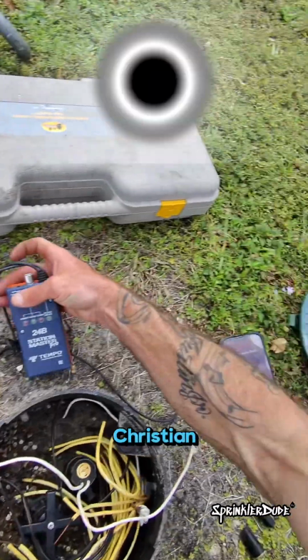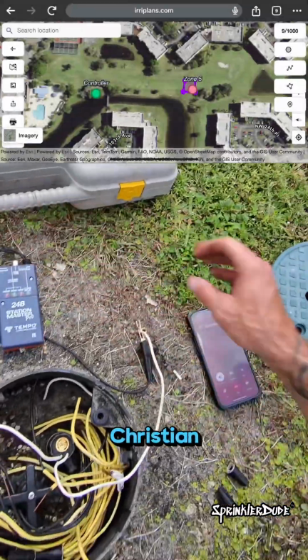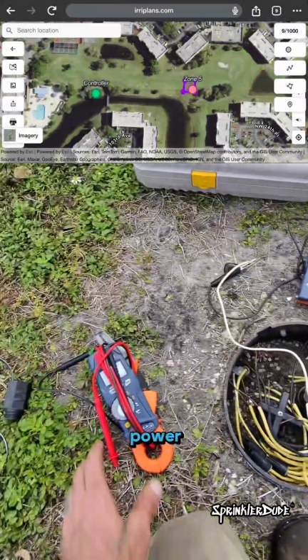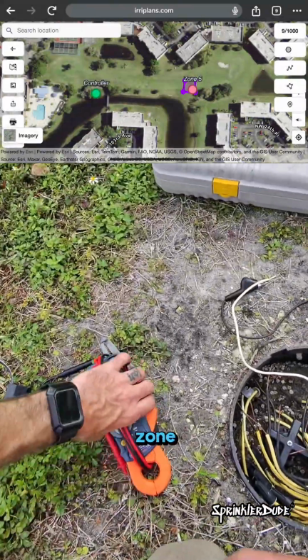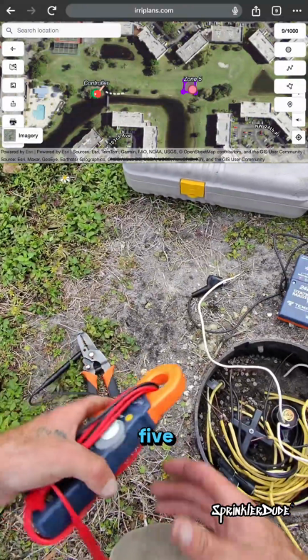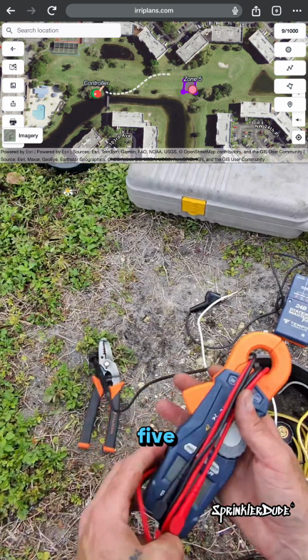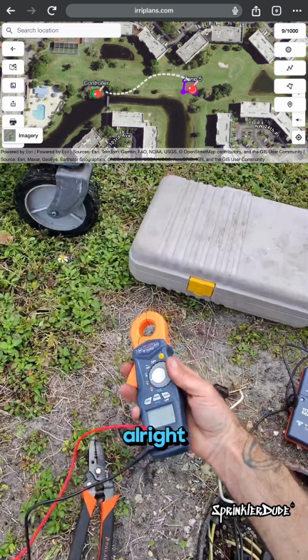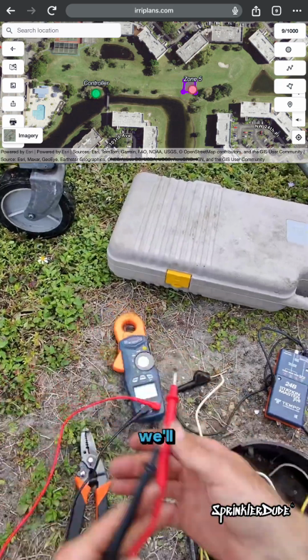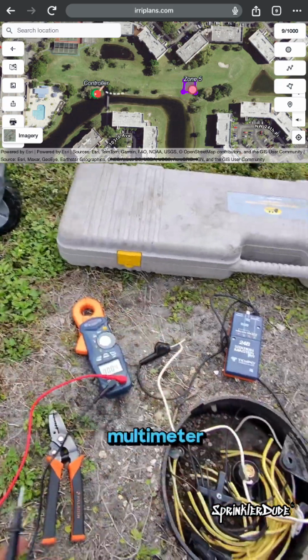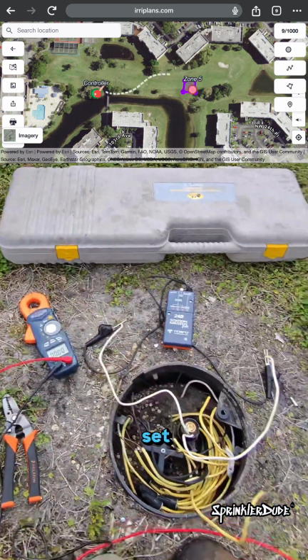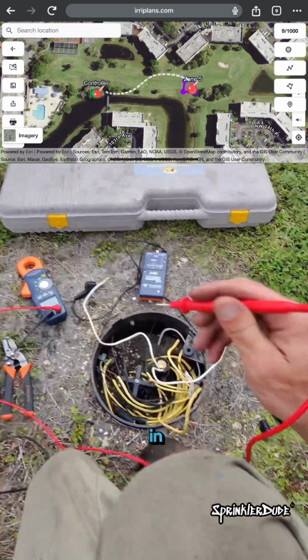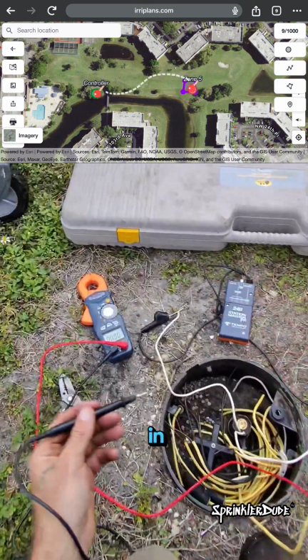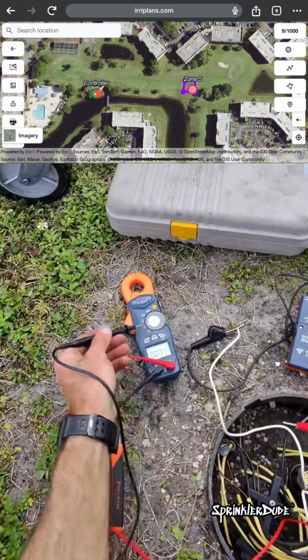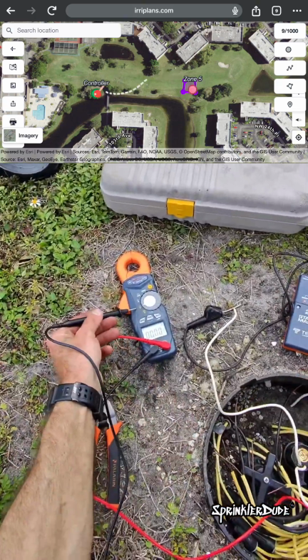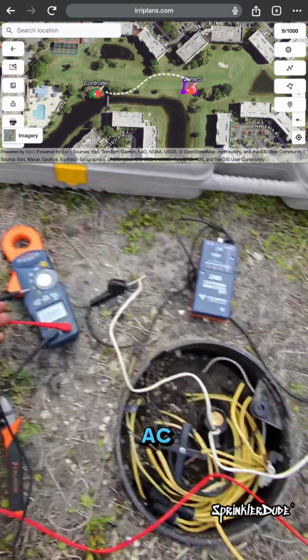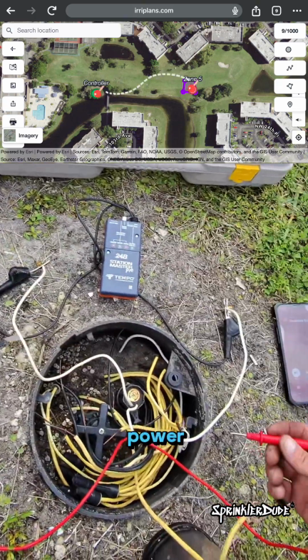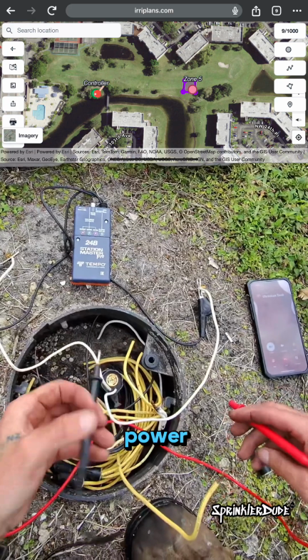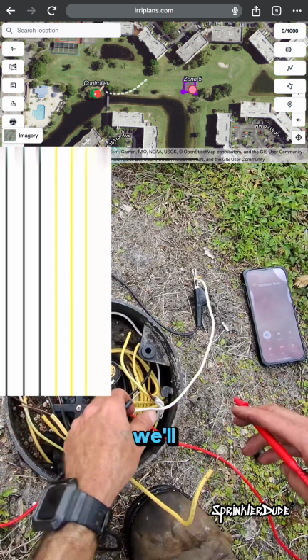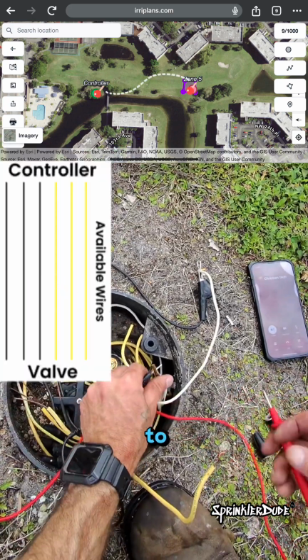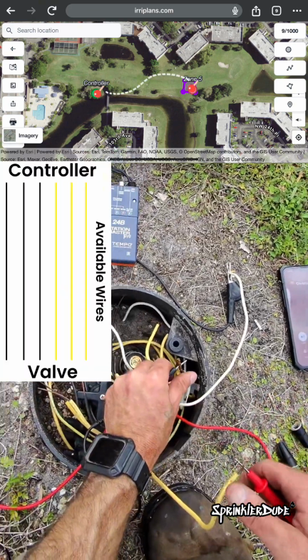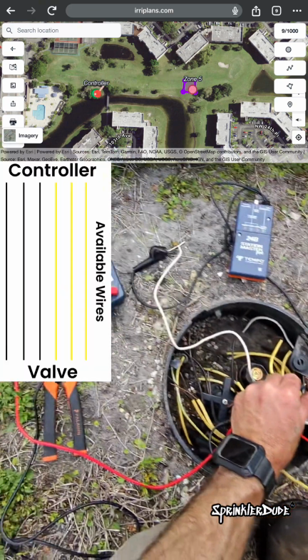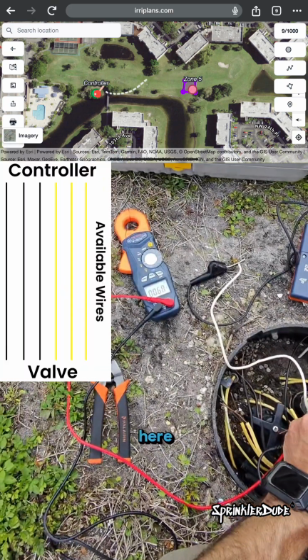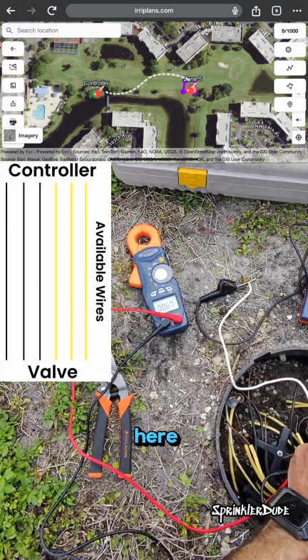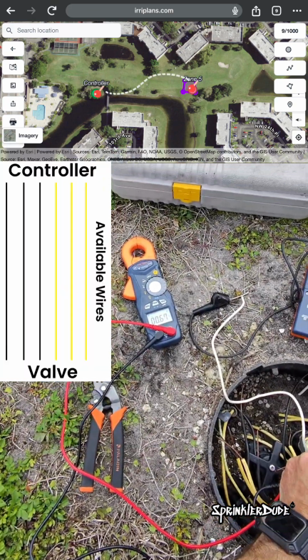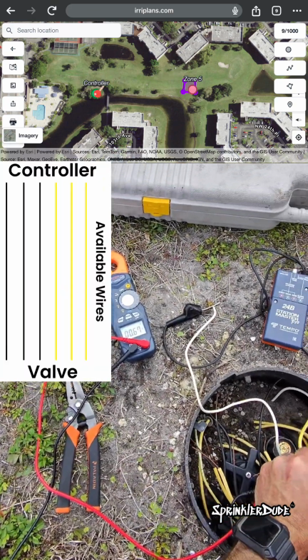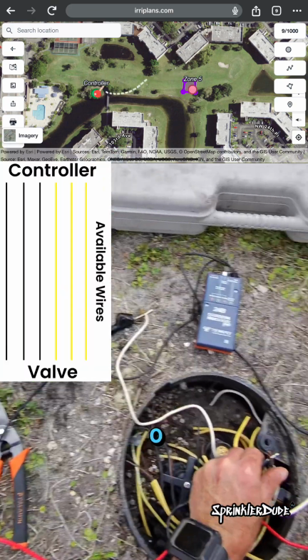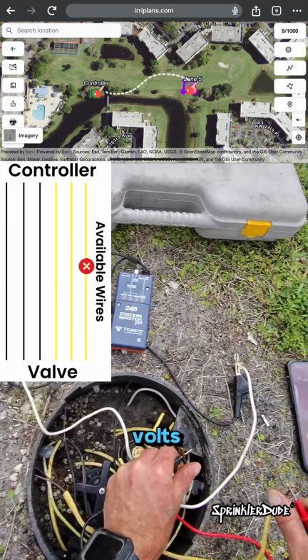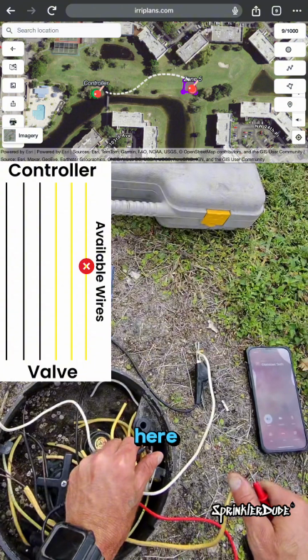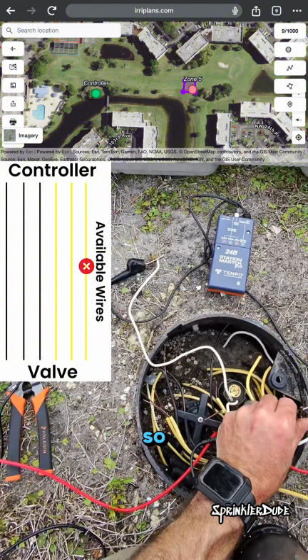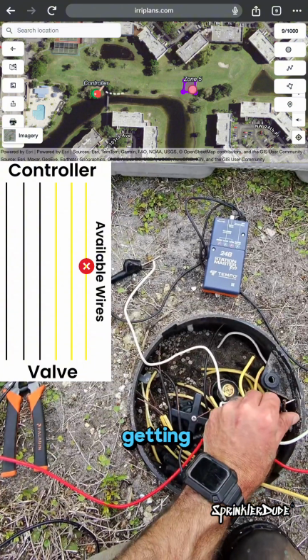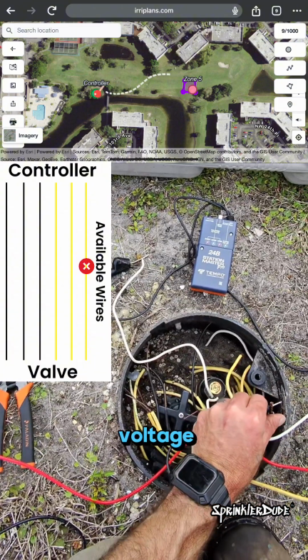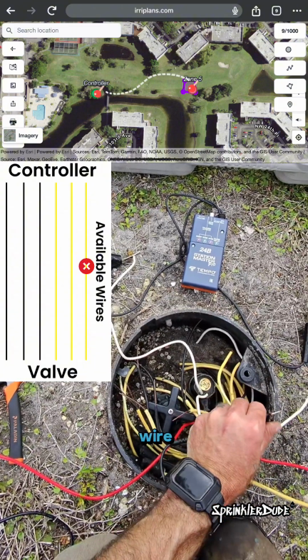Christian, send me power to zone 5. We'll get our multimeter set up in AC power. We'll connect to our... to here. We are getting zero volts here, so we're not getting voltage on this wire.